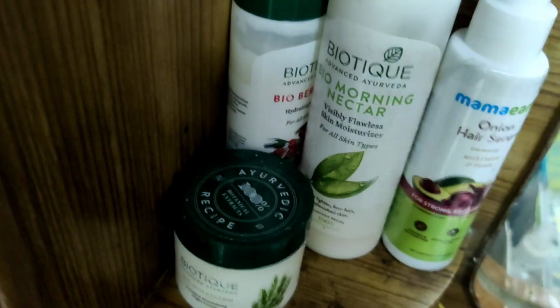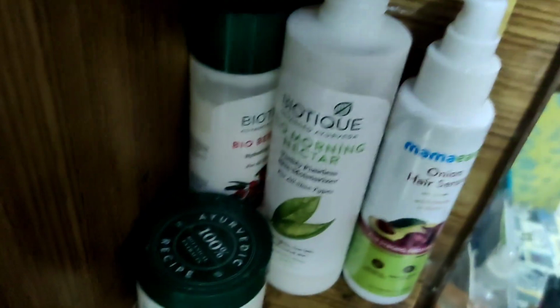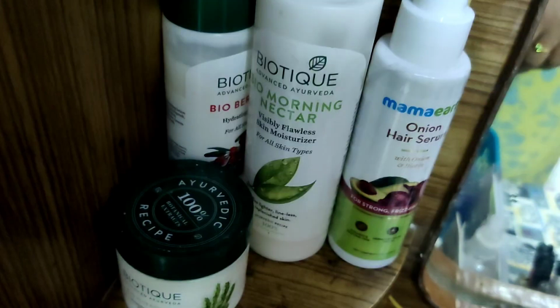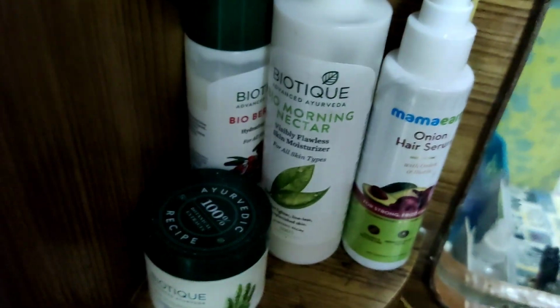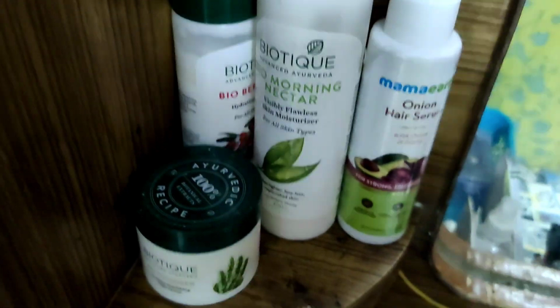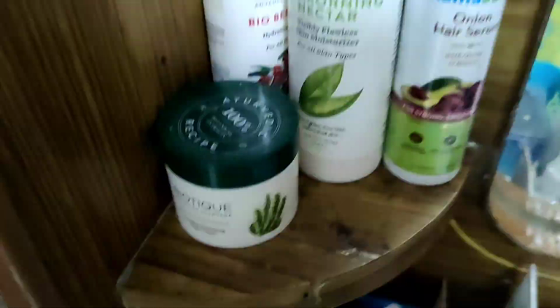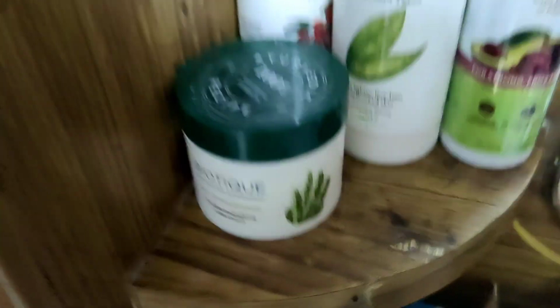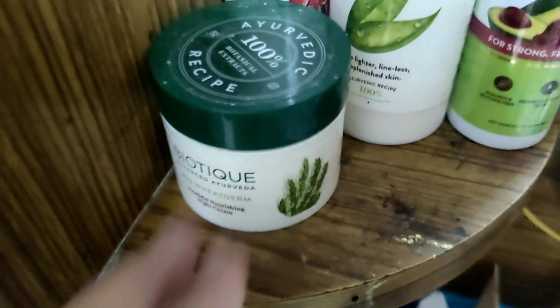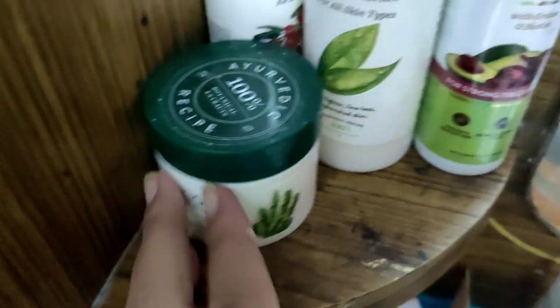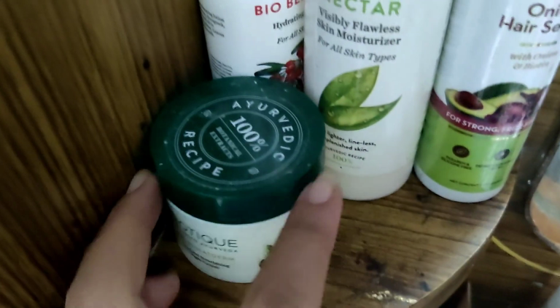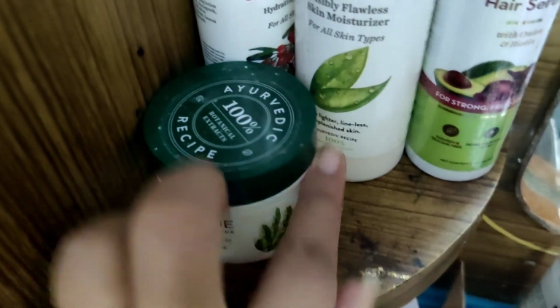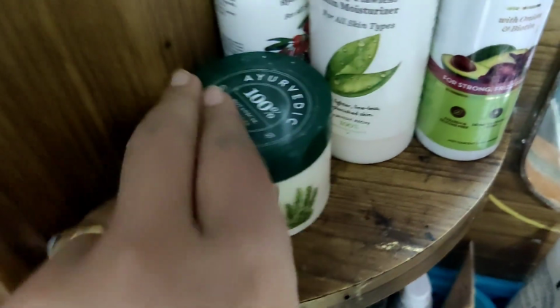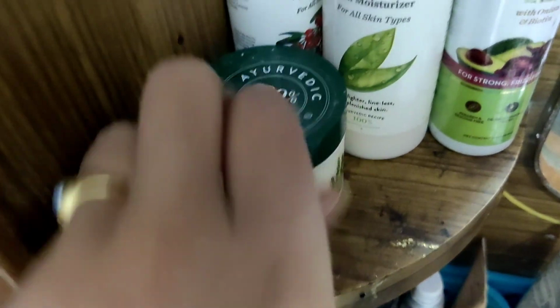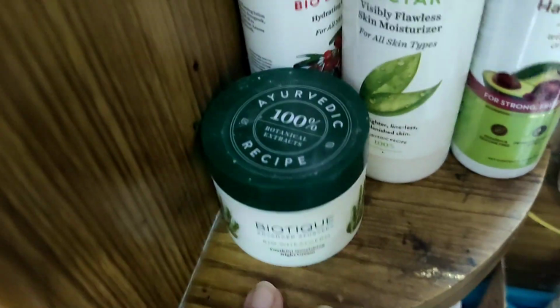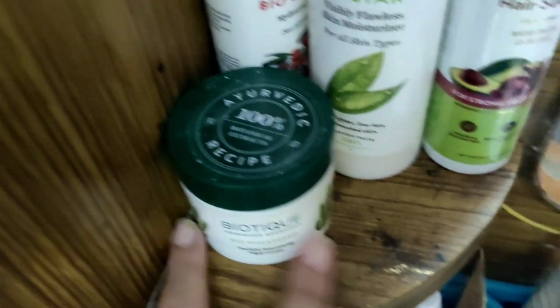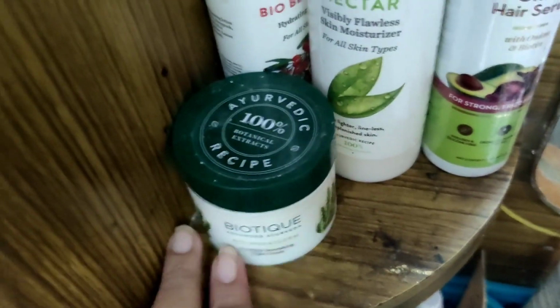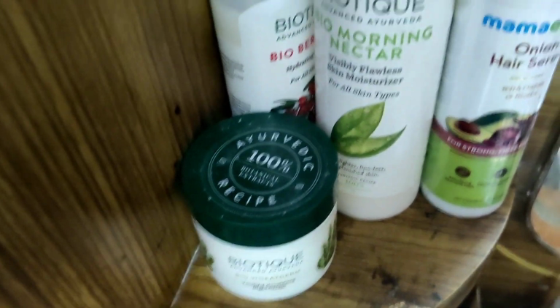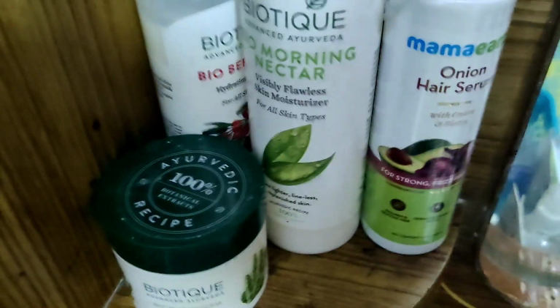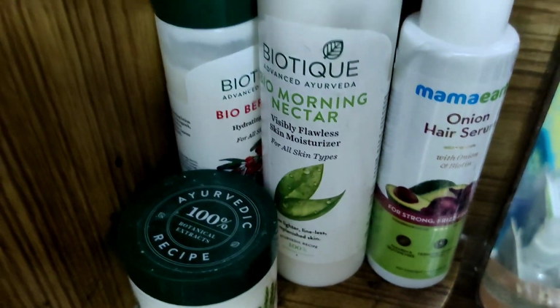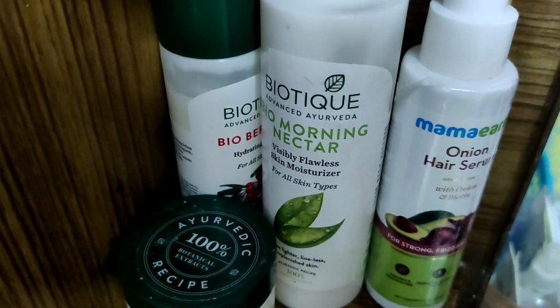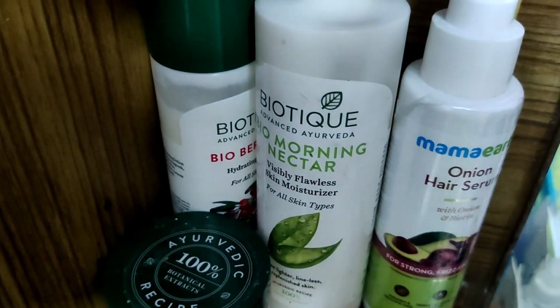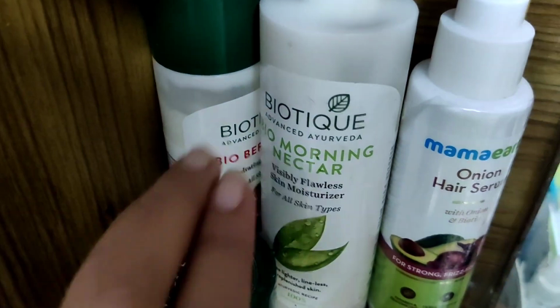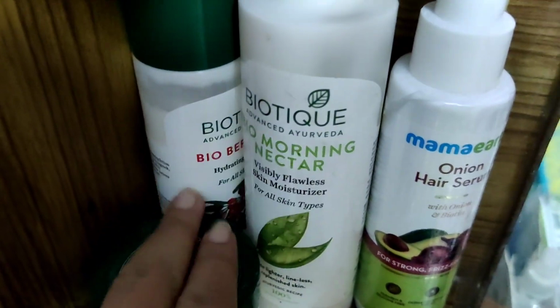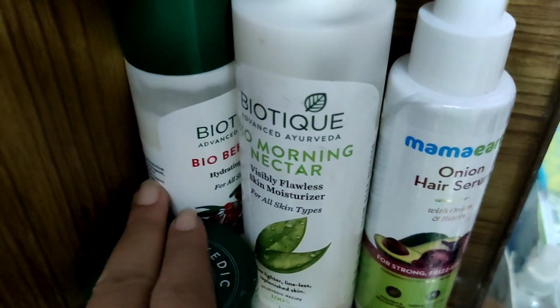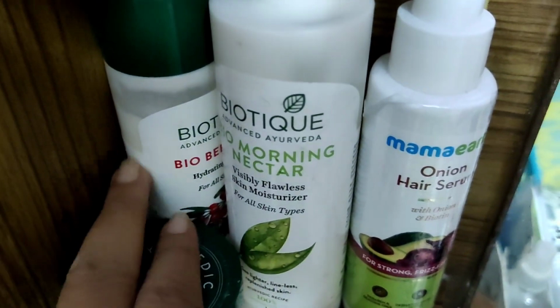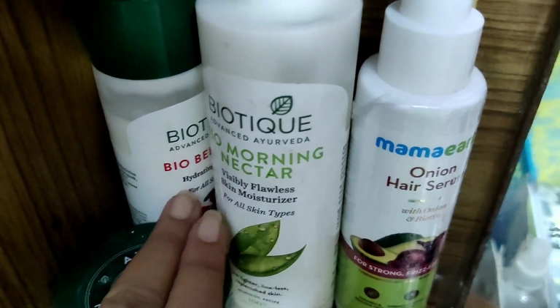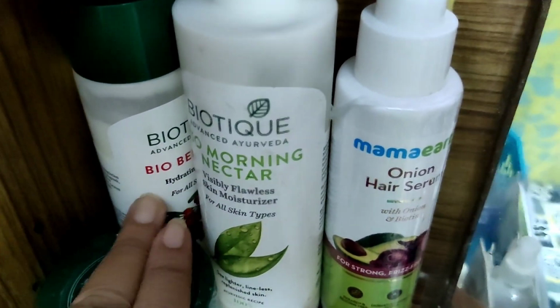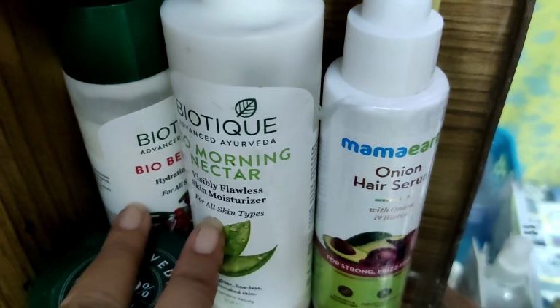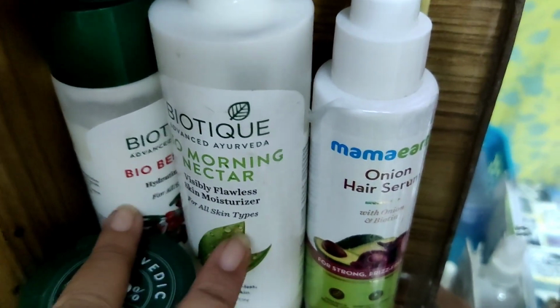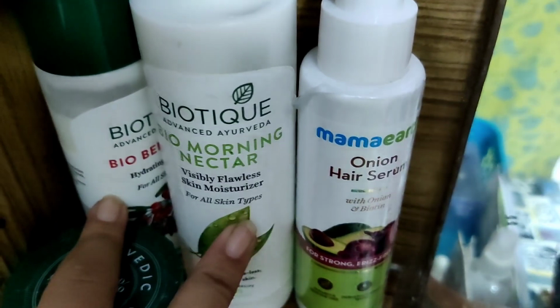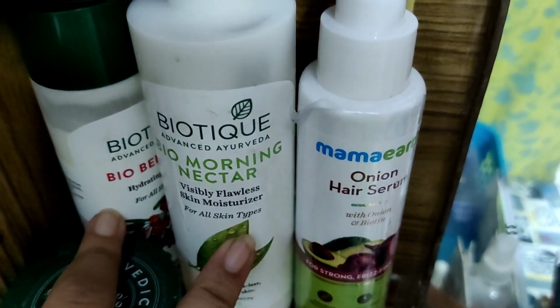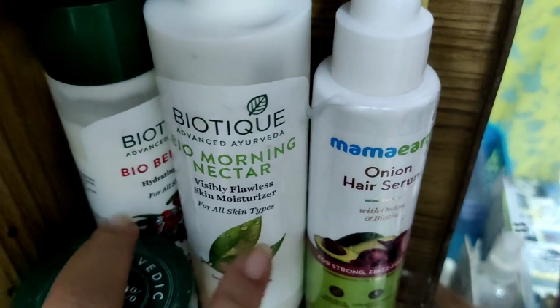Here are two side racks. In the second side rack I will add moisturizing cream, night cream, hair serum, and cleansing cream.